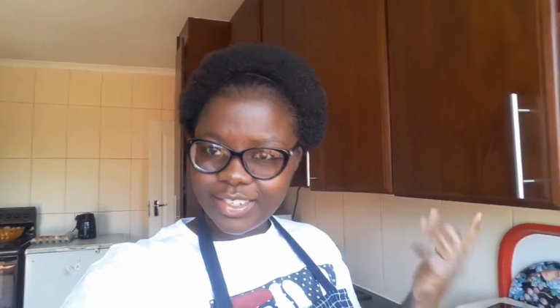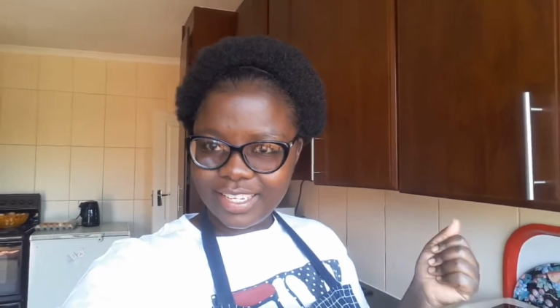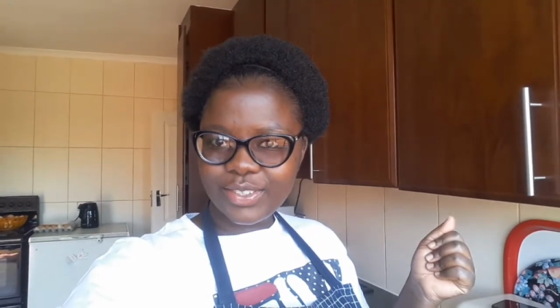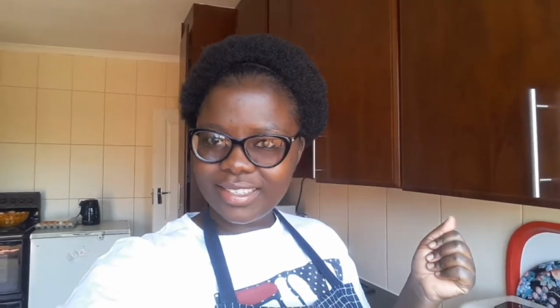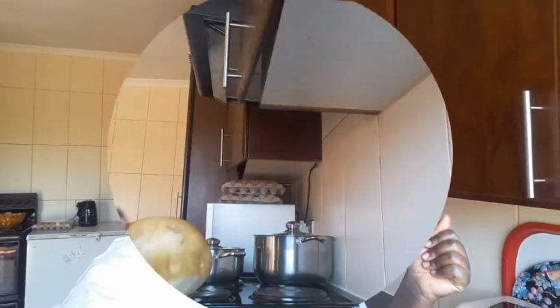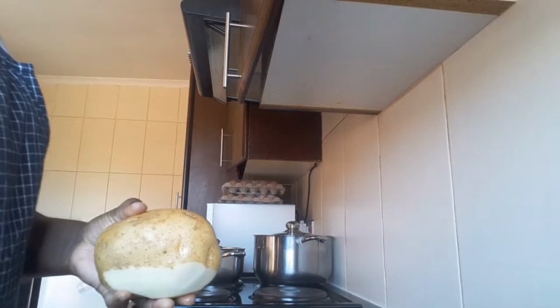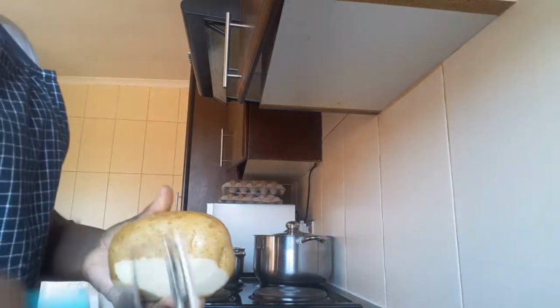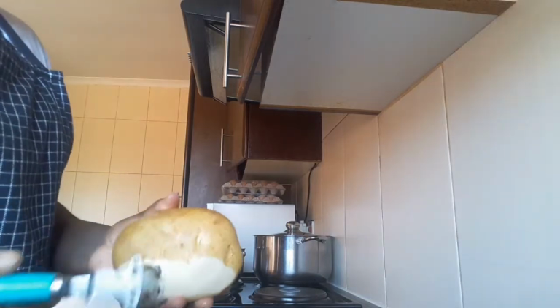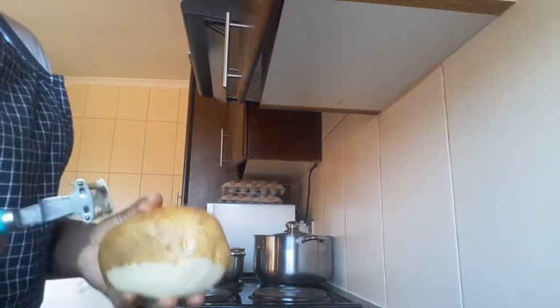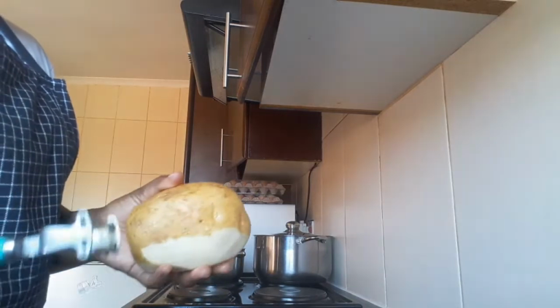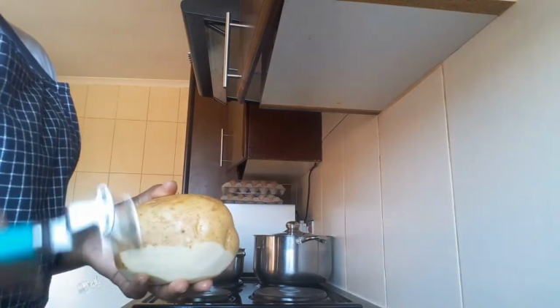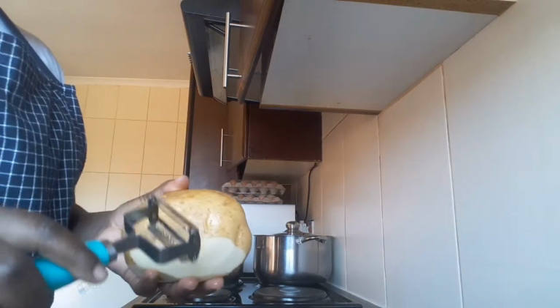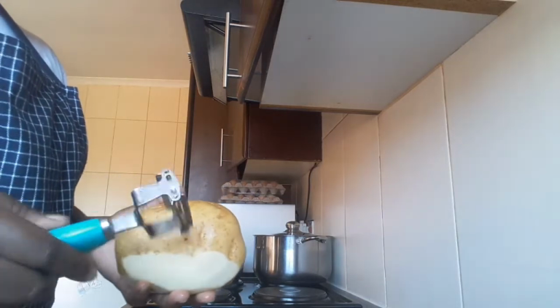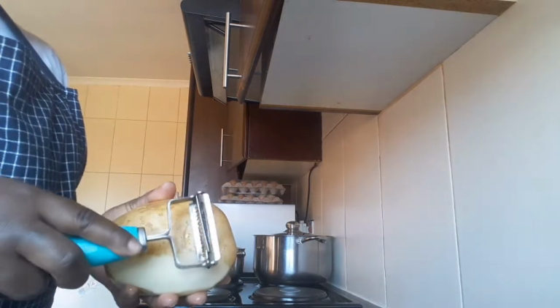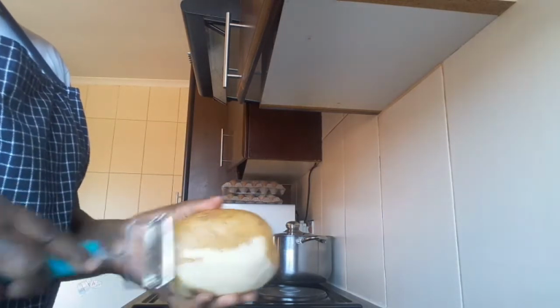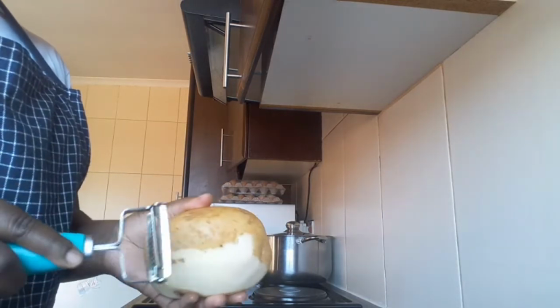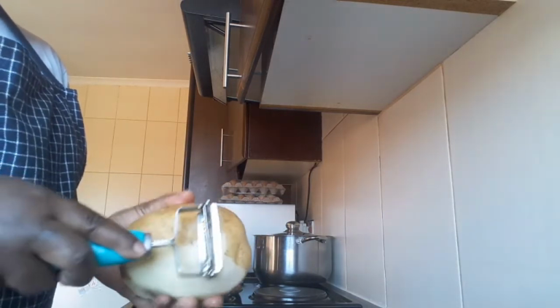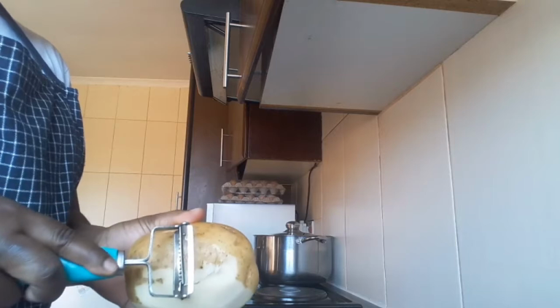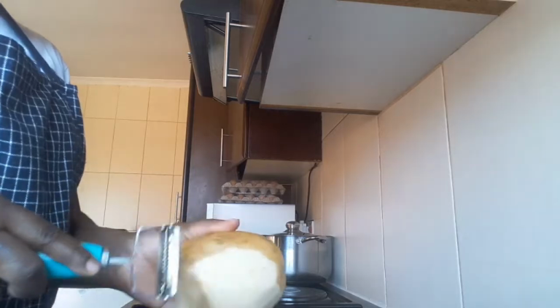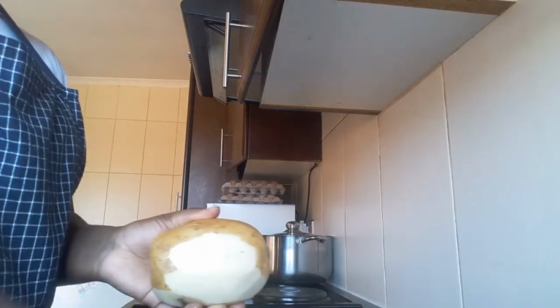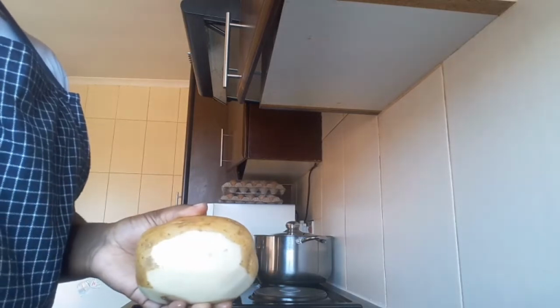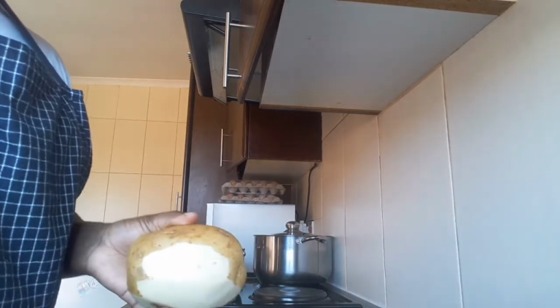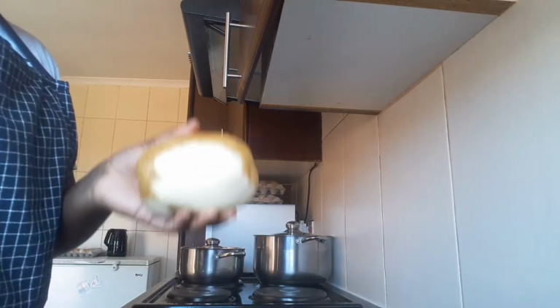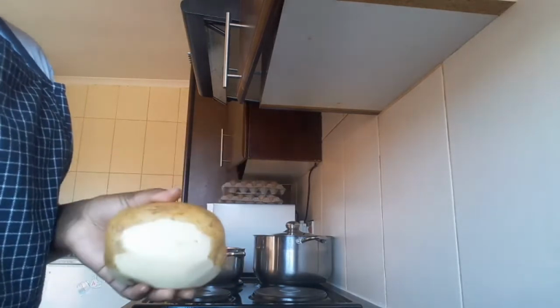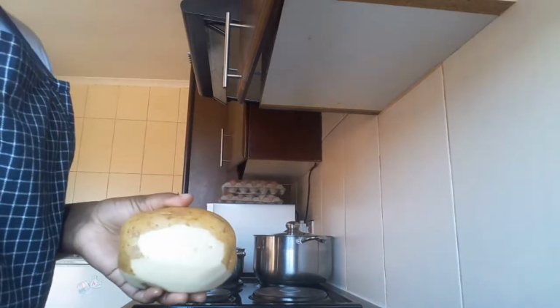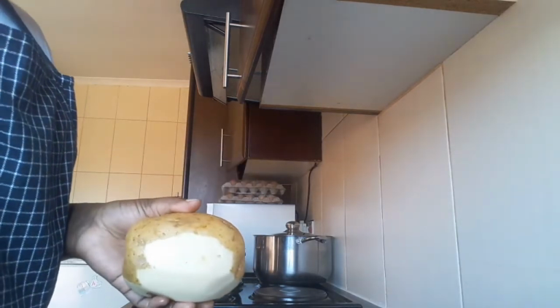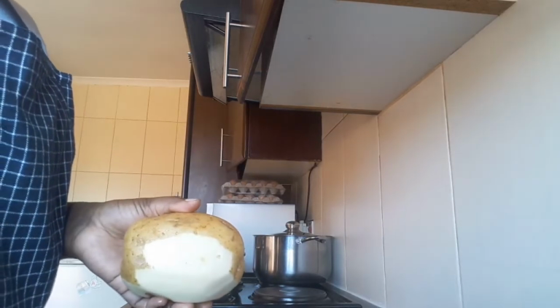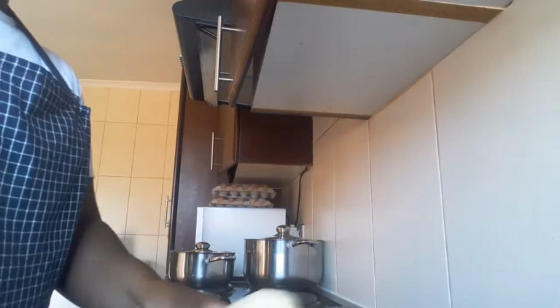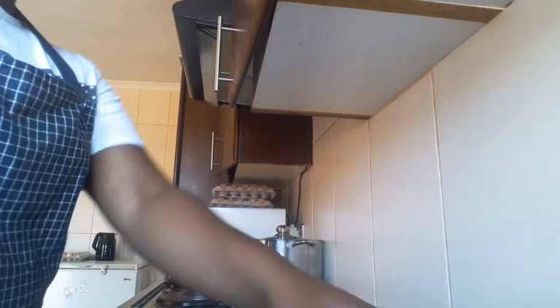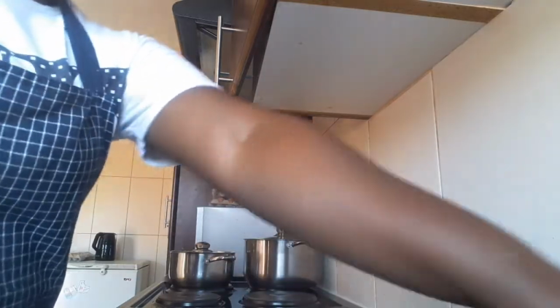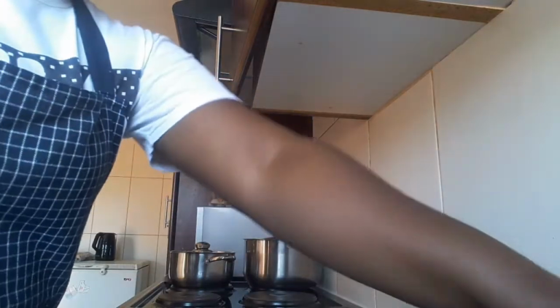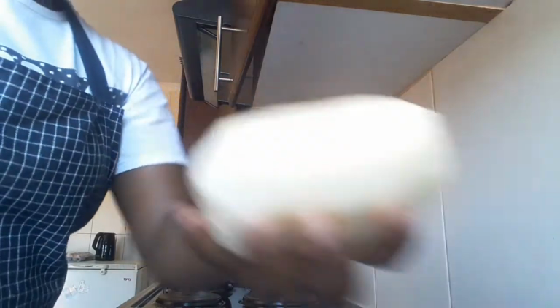The next thing you will need is your potato. You need to start peeling it, then you dice it up. When you have your potato like this...